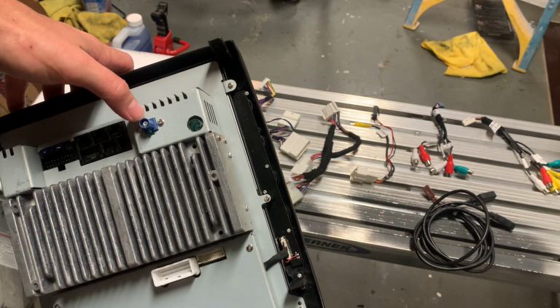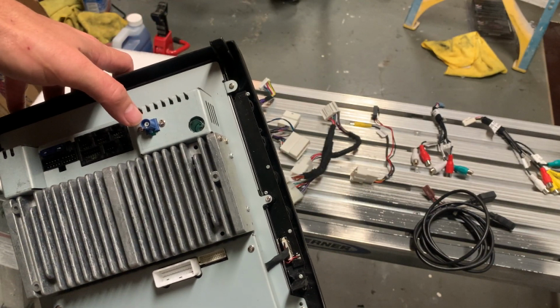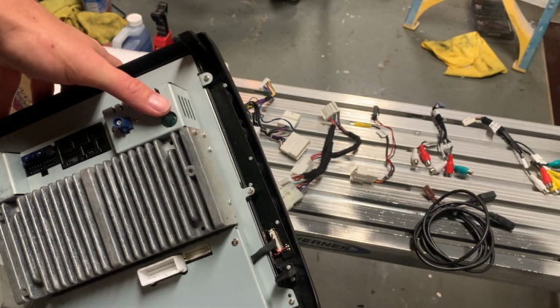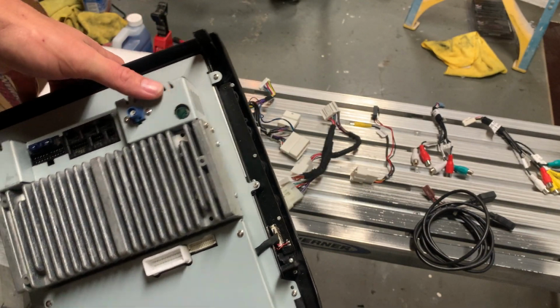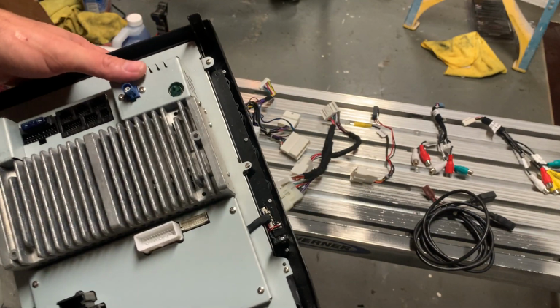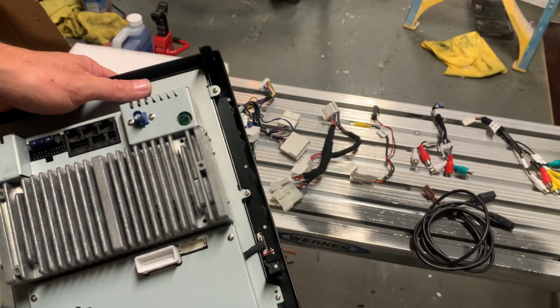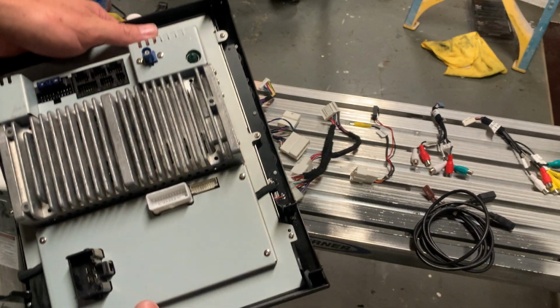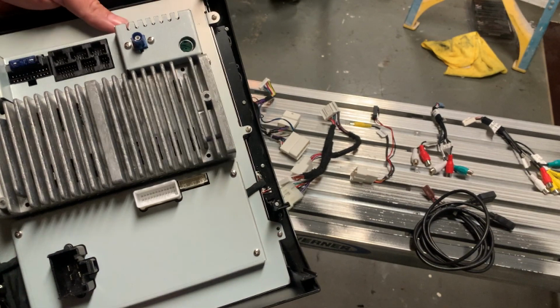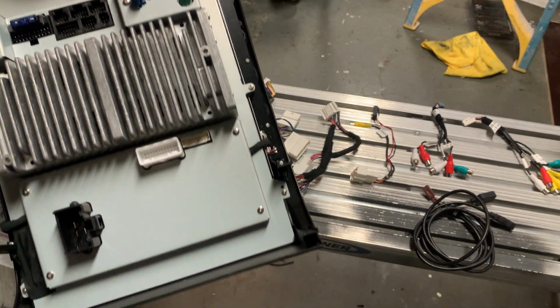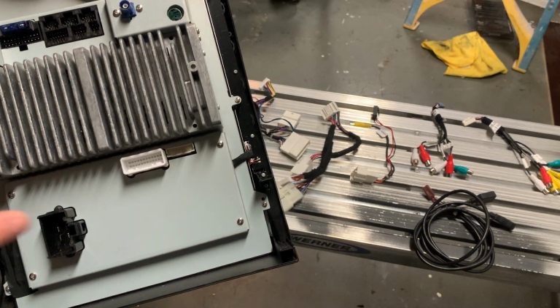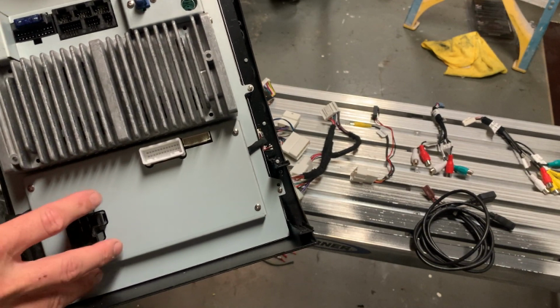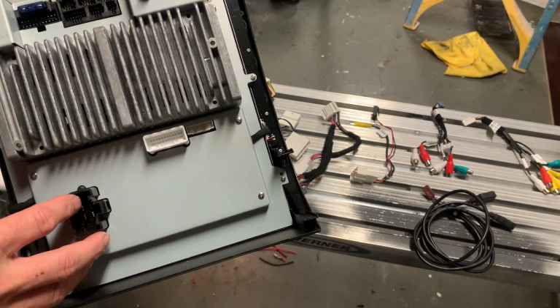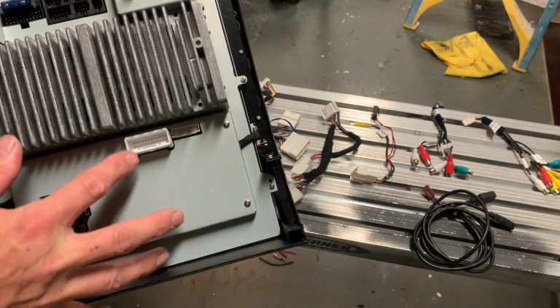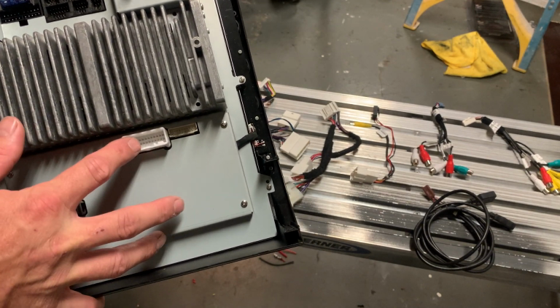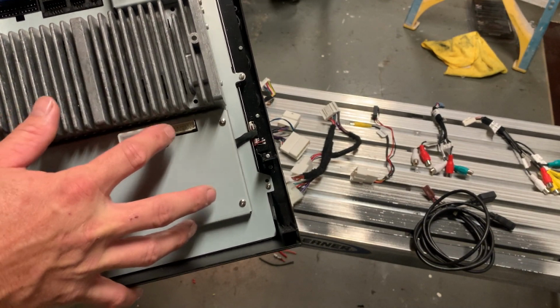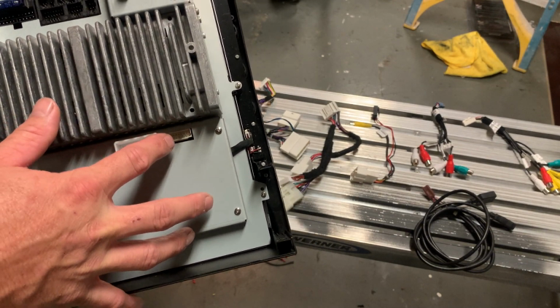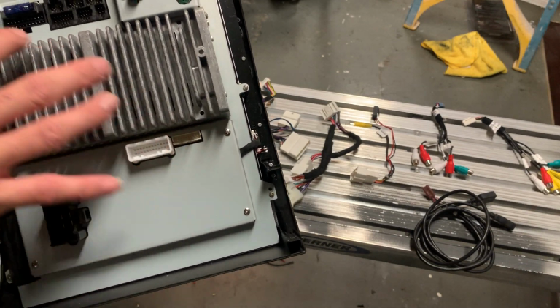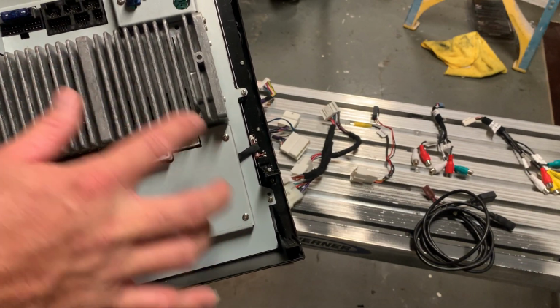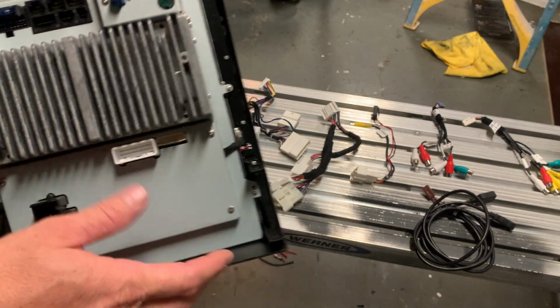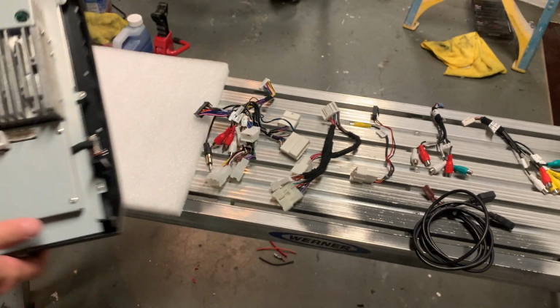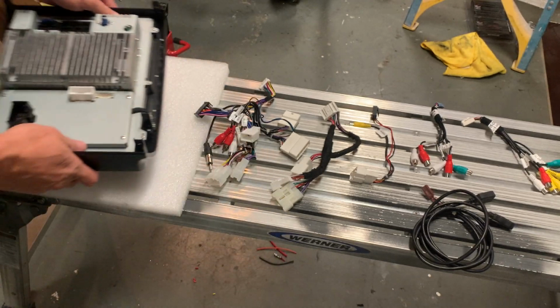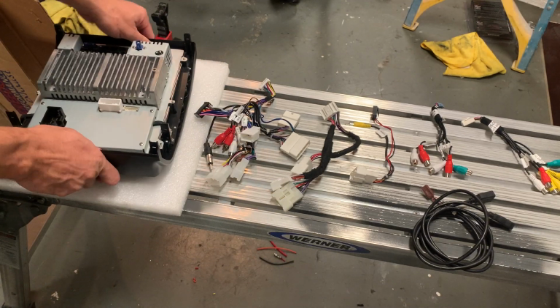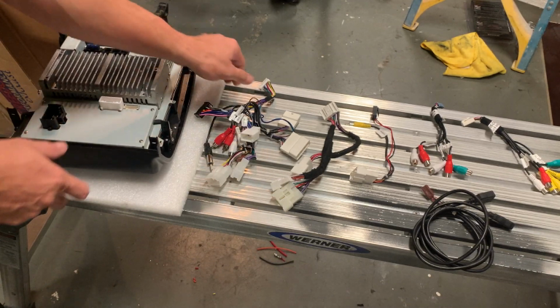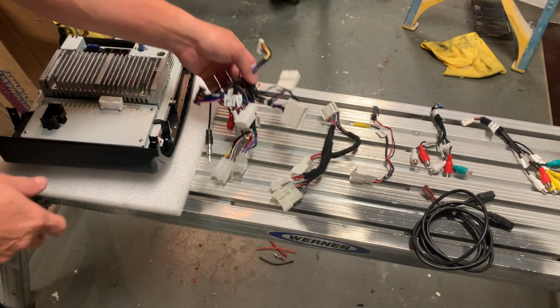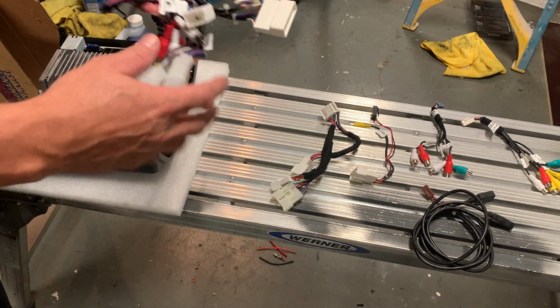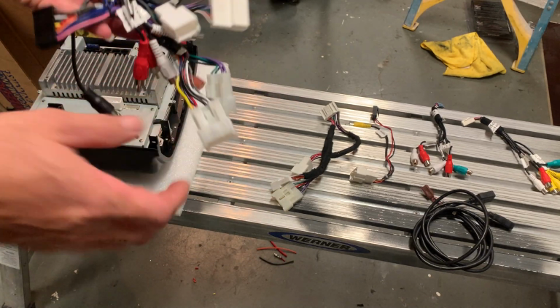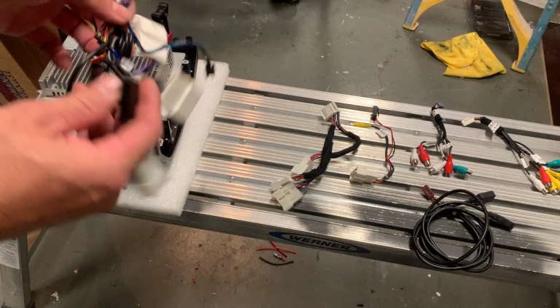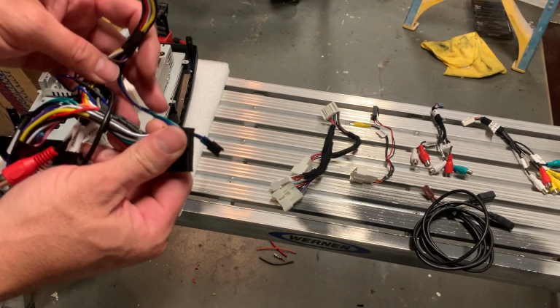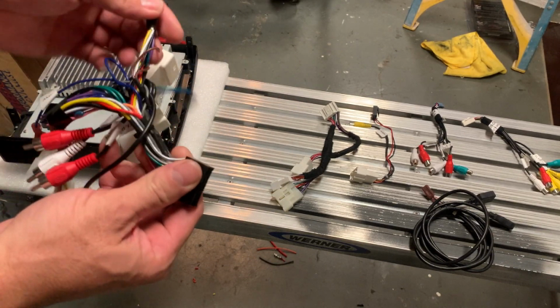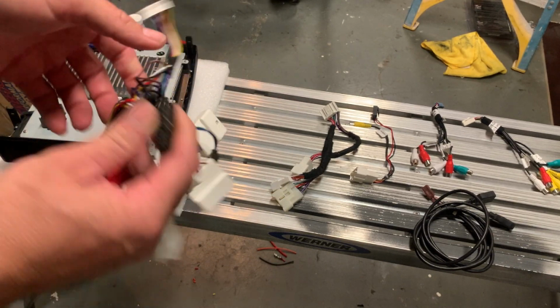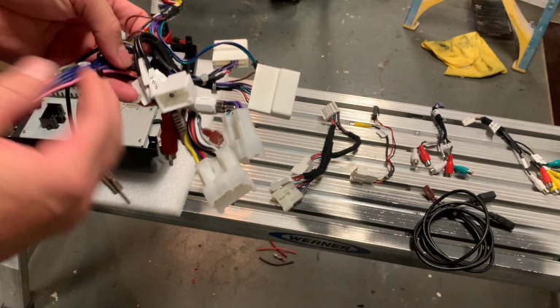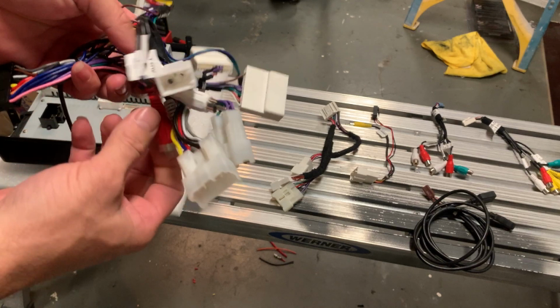This is the GPS antenna. These are the AC connectors — three AC connections — and this one connects up. This is the main harness.